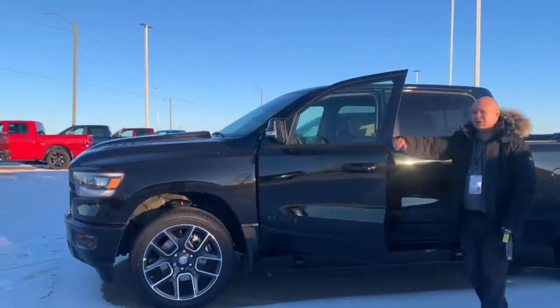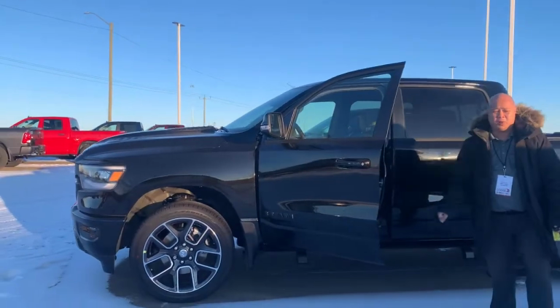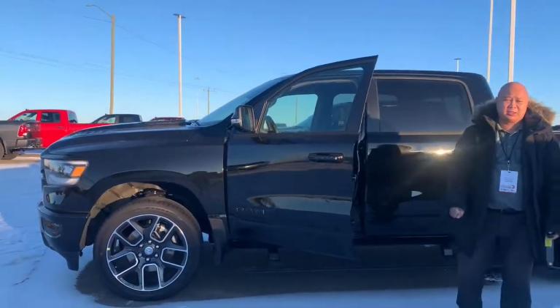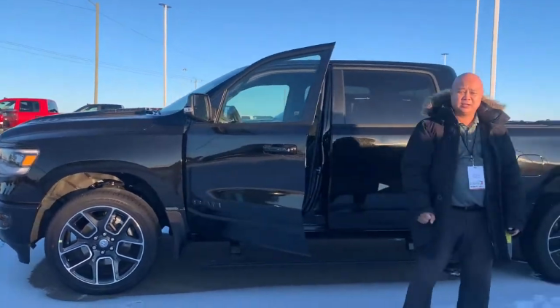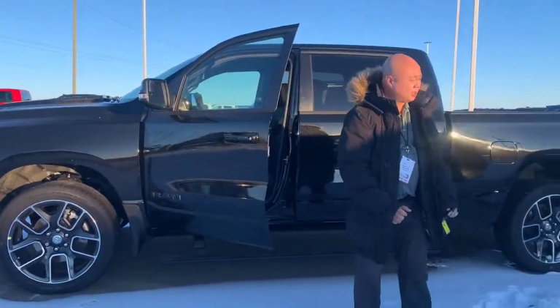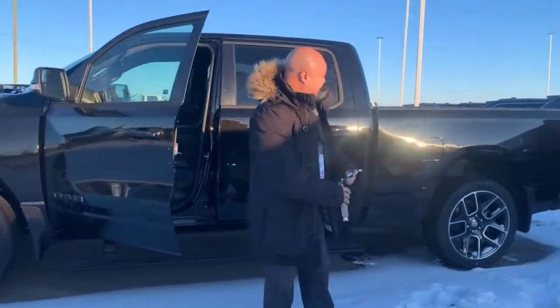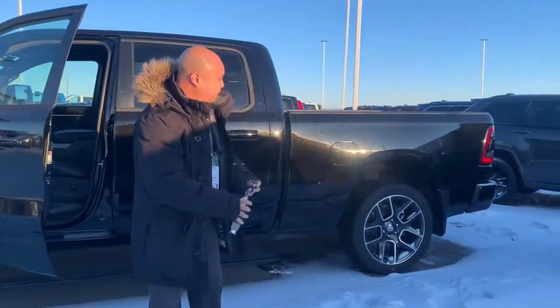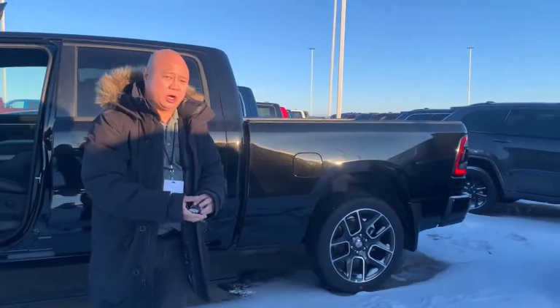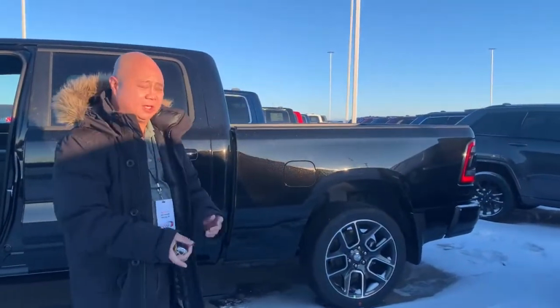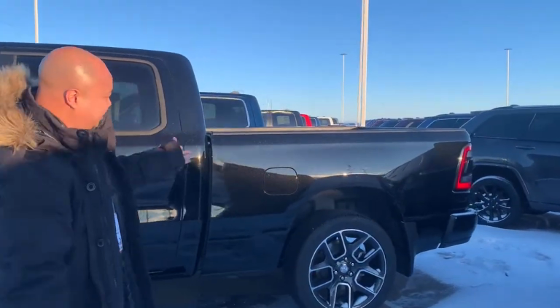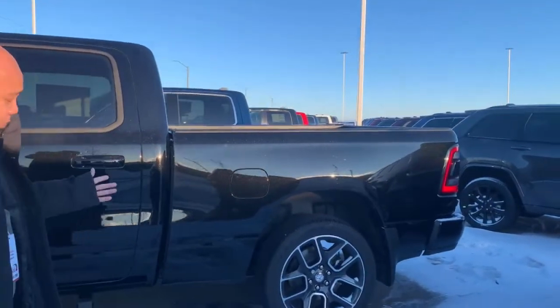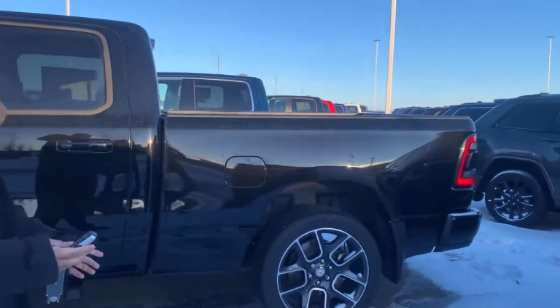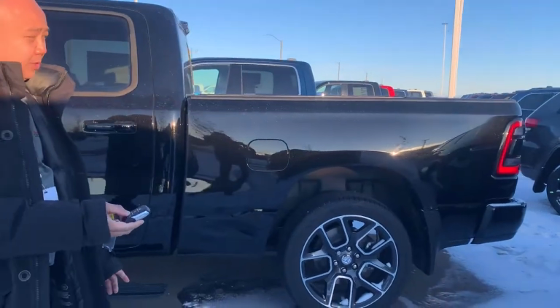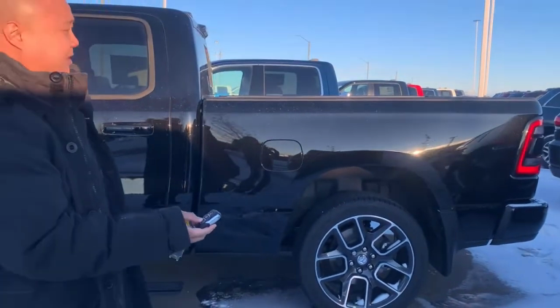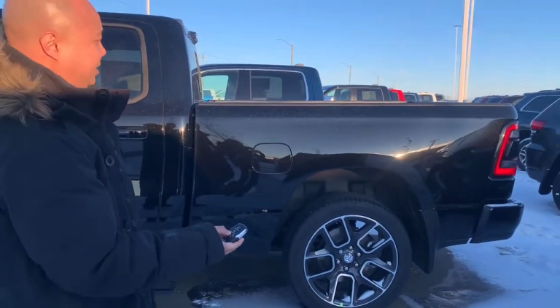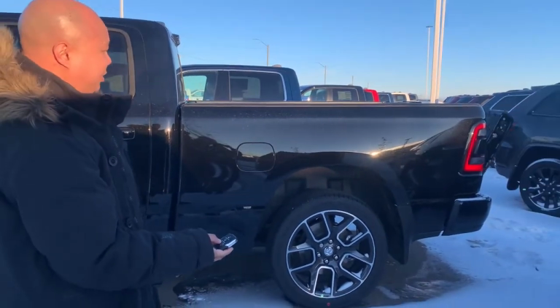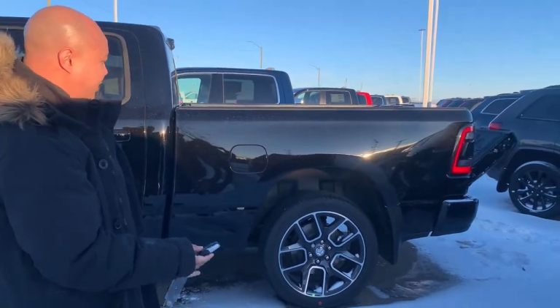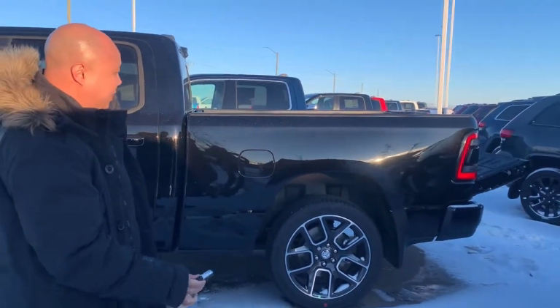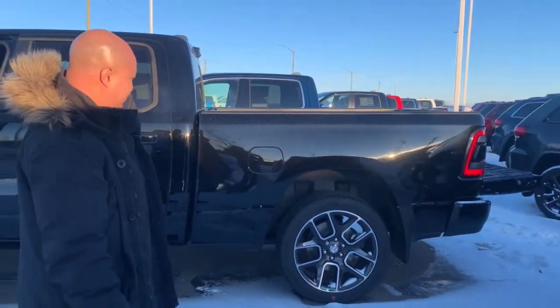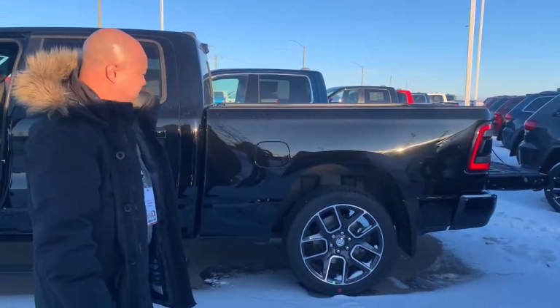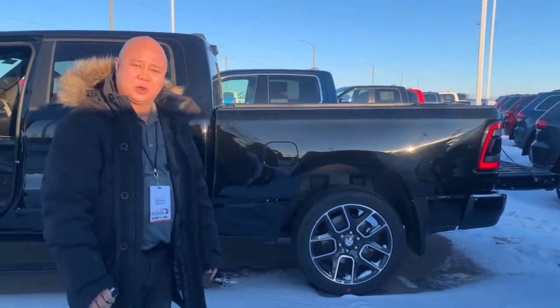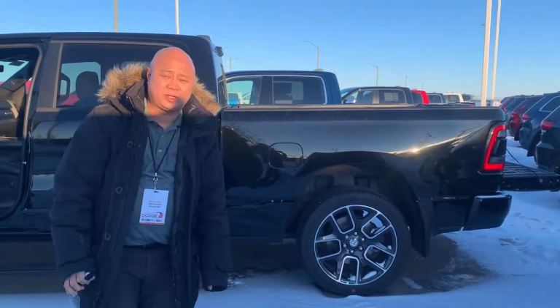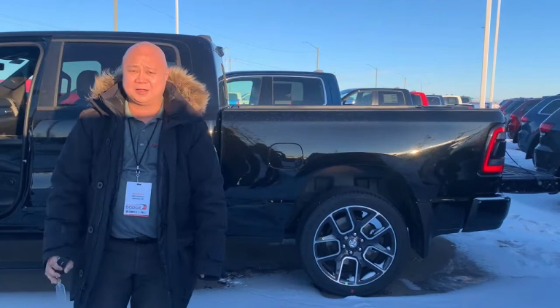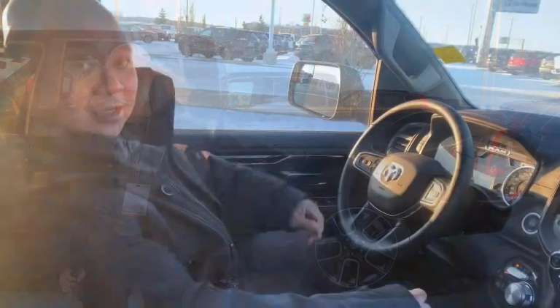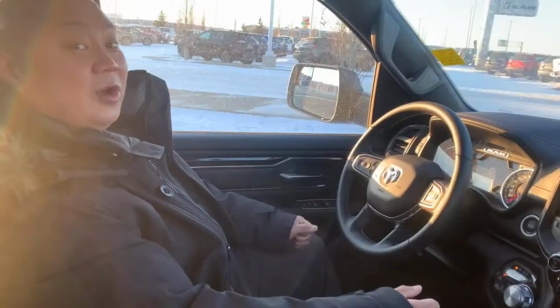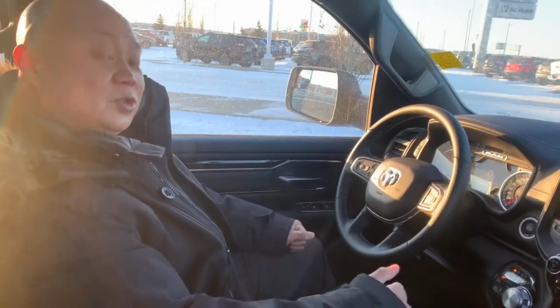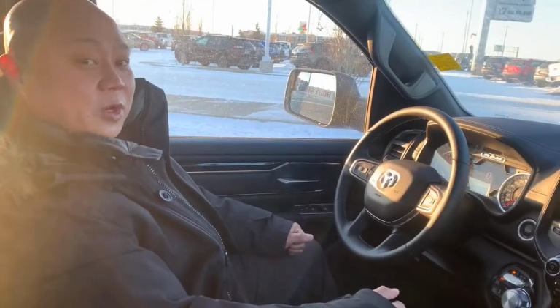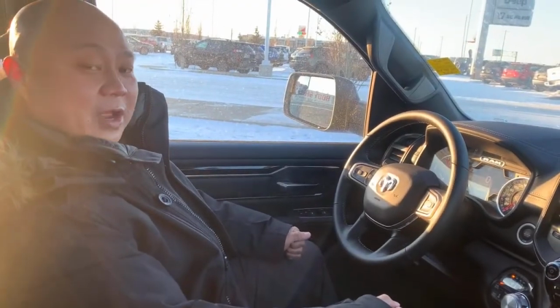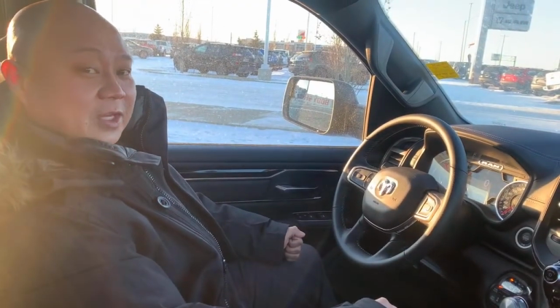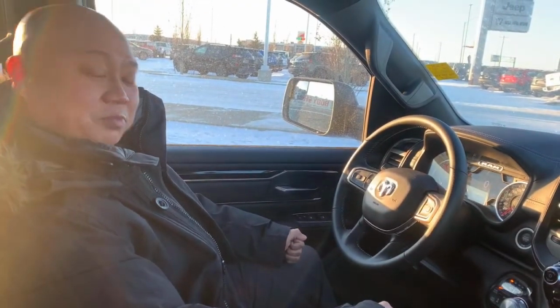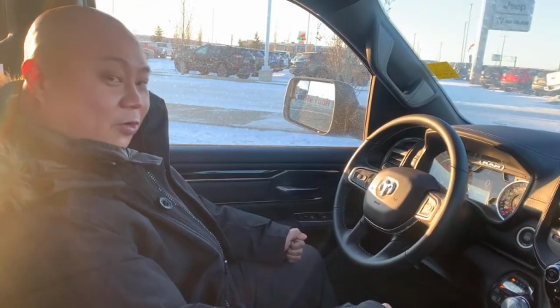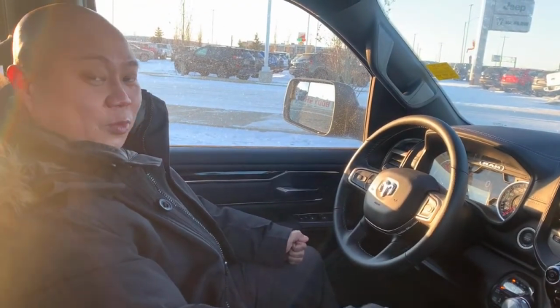Power running boards — pretty sweet. An extra option on this is the six-foot box. You've got the tailgate dampener on there as well. Let's go check out the inside. Alright, in this 2021 Ram 1500 Sport crew cab with the six-foot box,